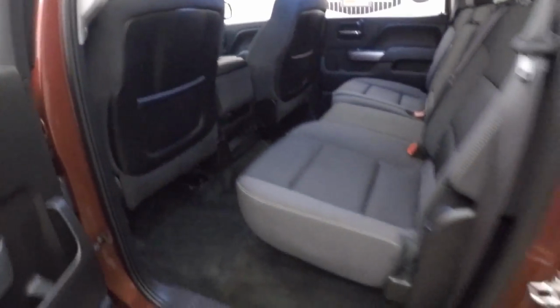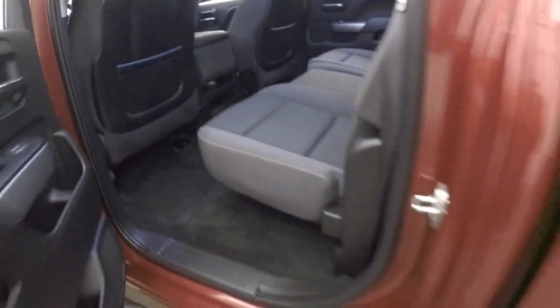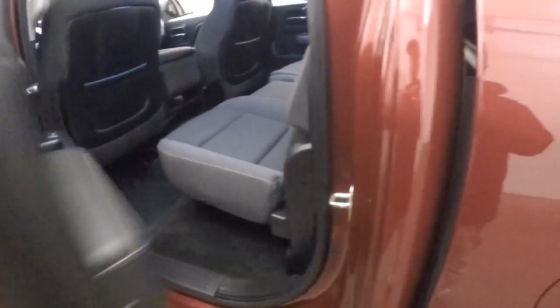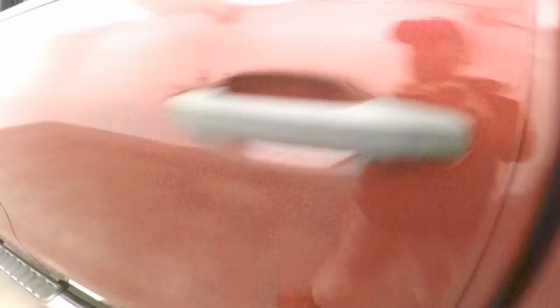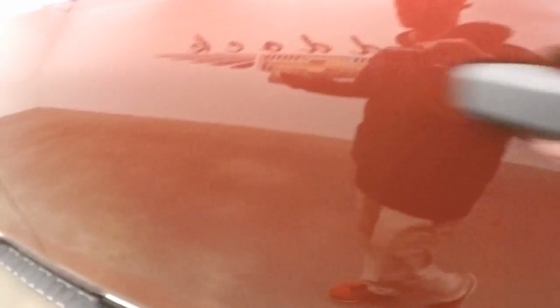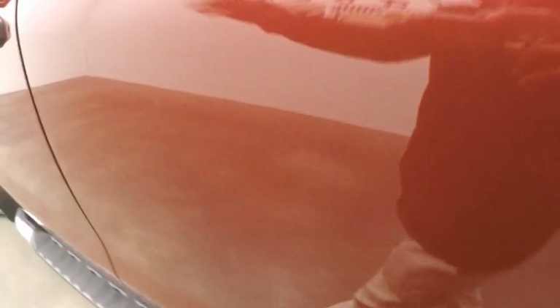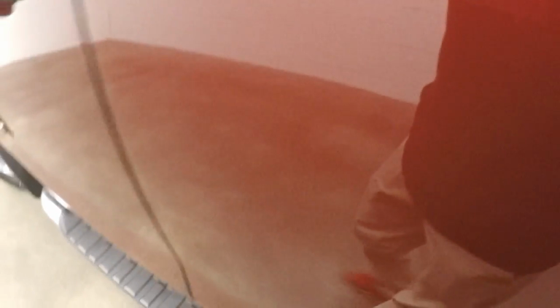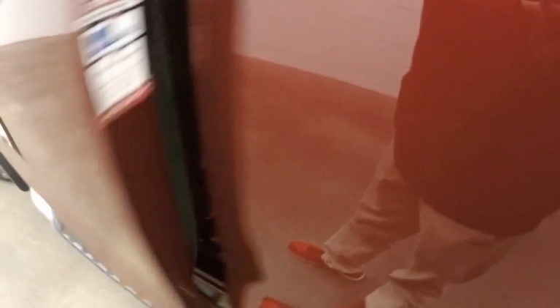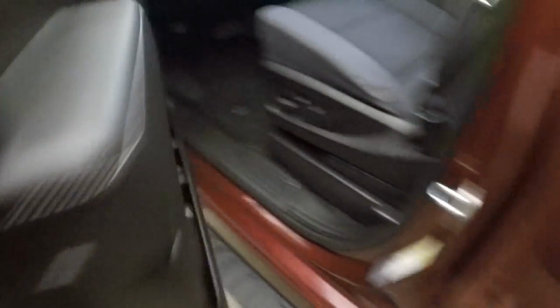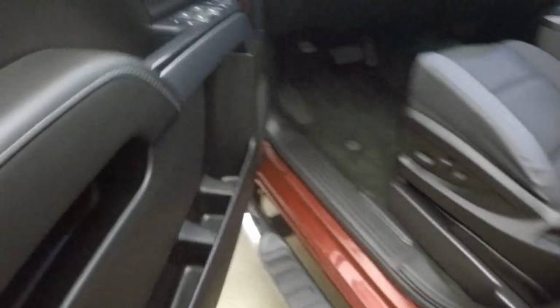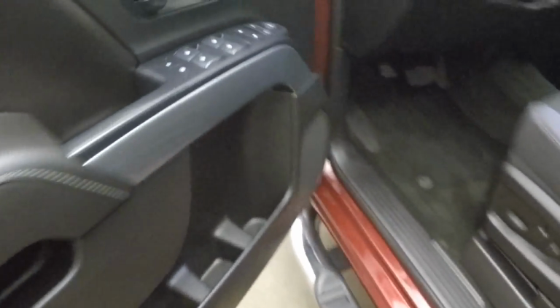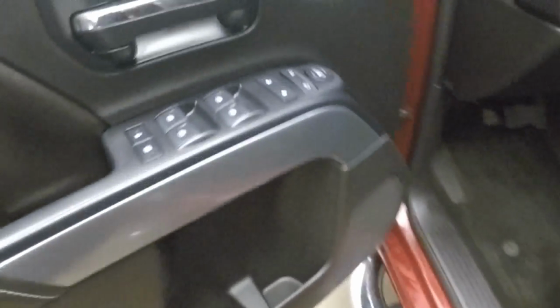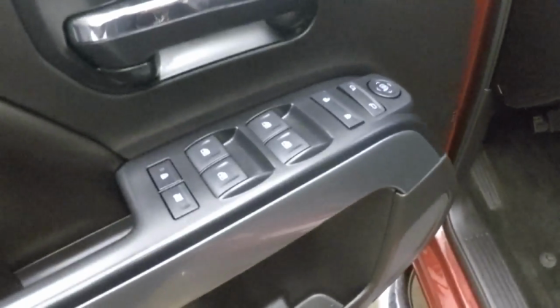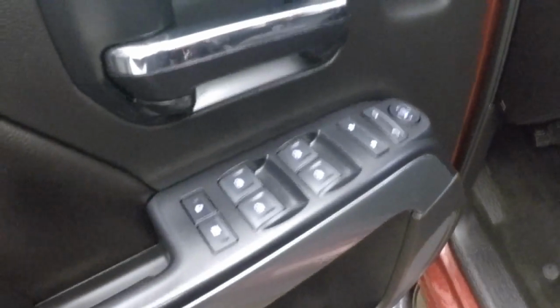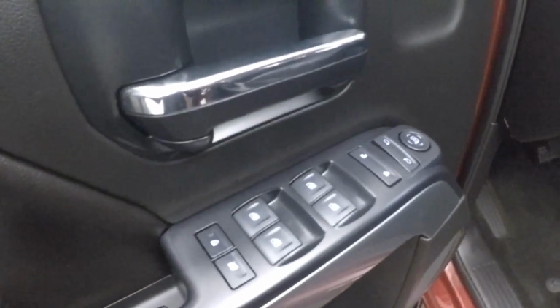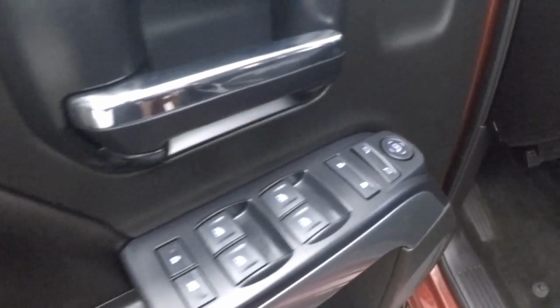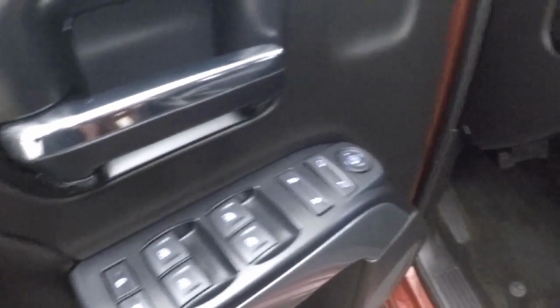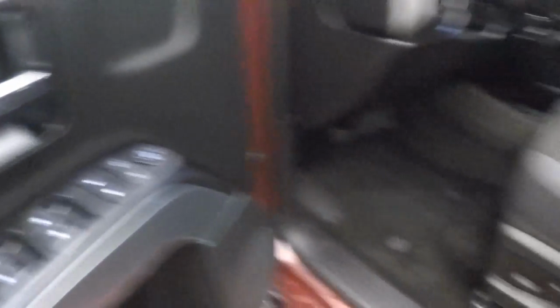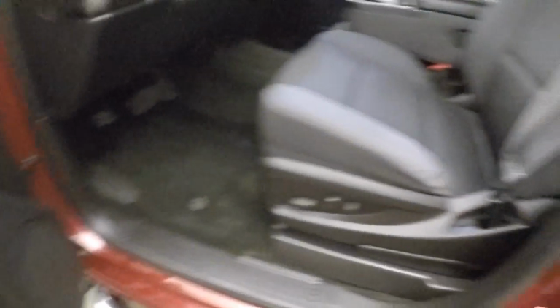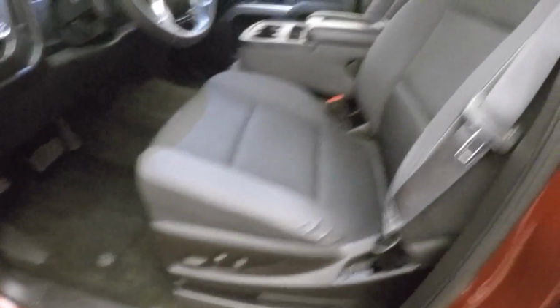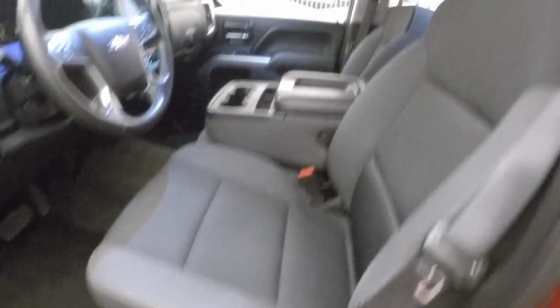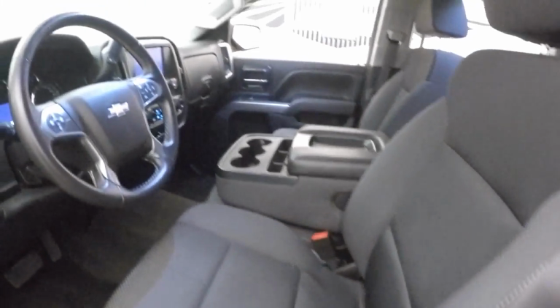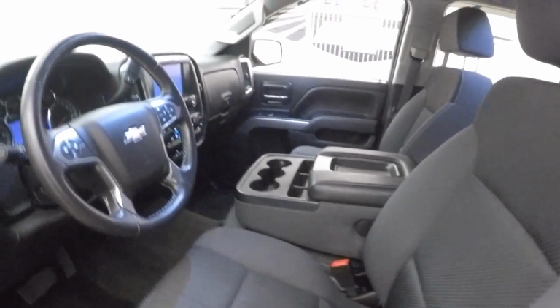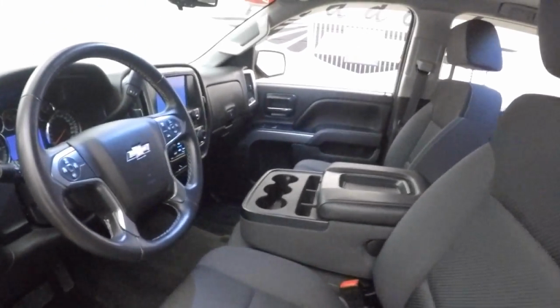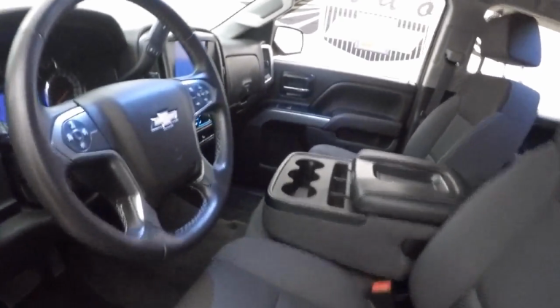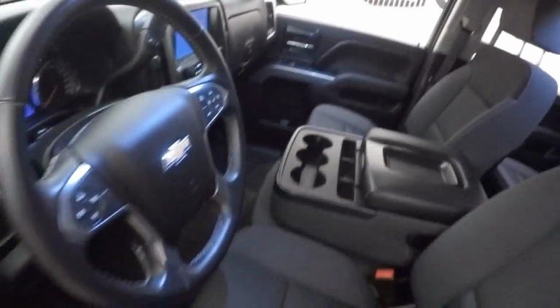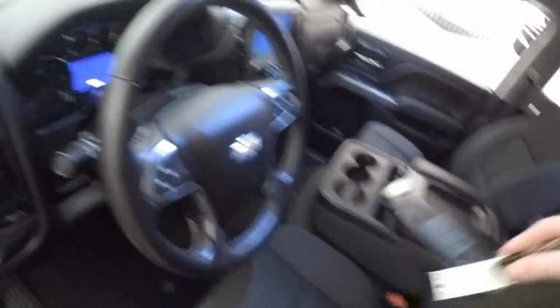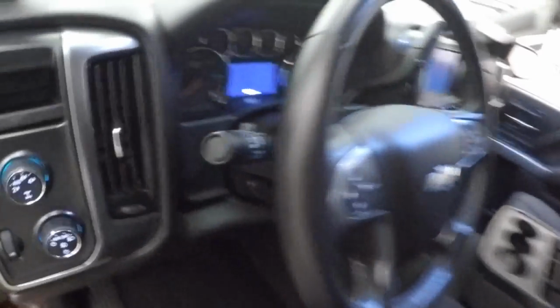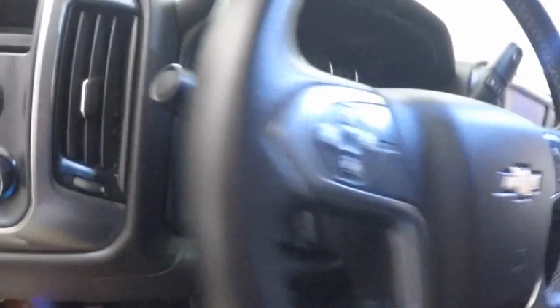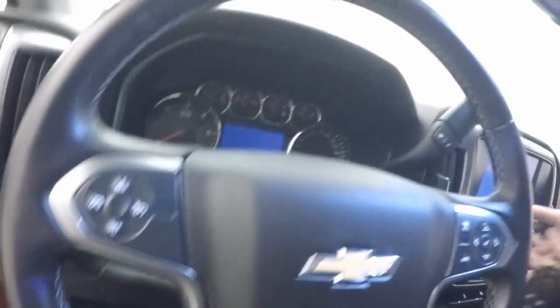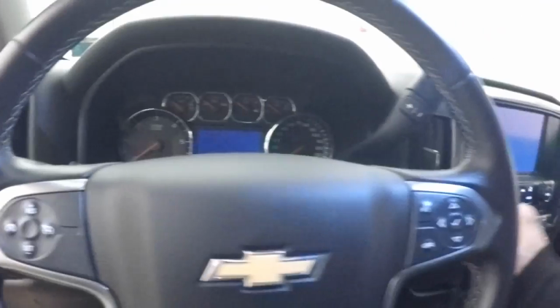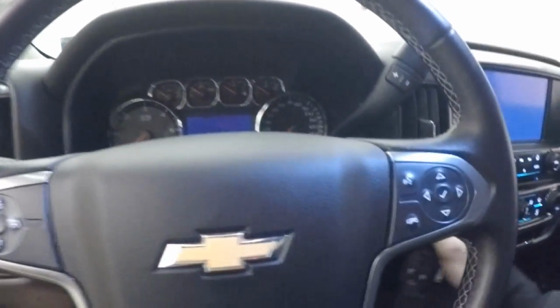No rips, tears, or stains. Coming up front, all your controls are on the door, and there are power seats.